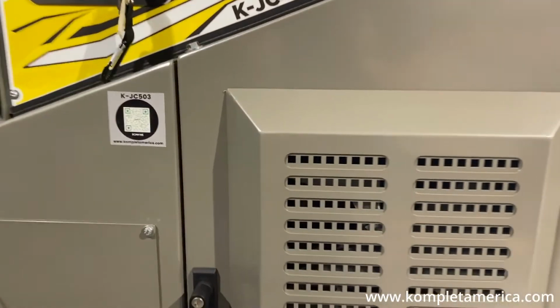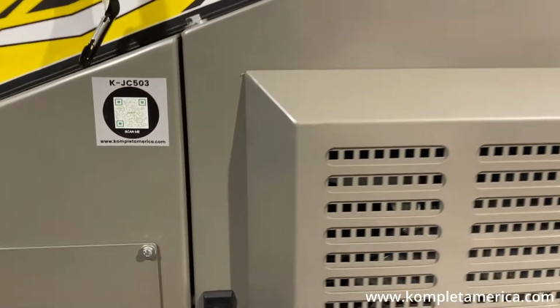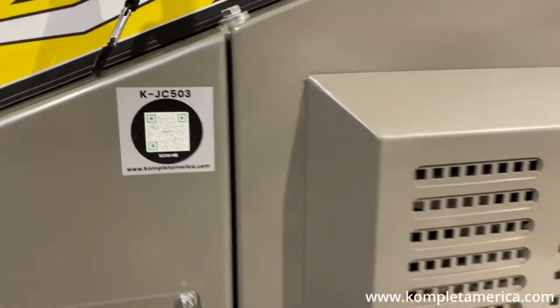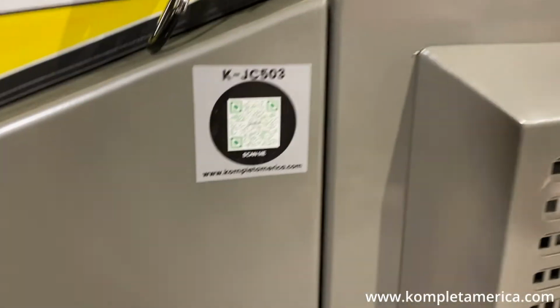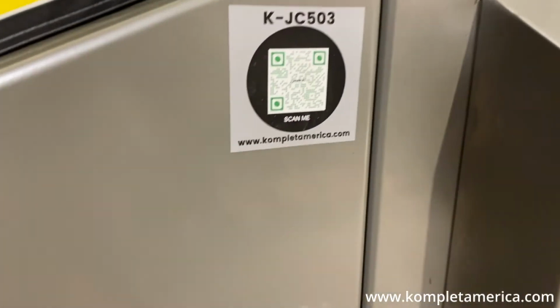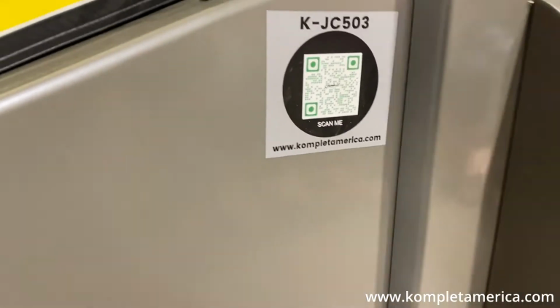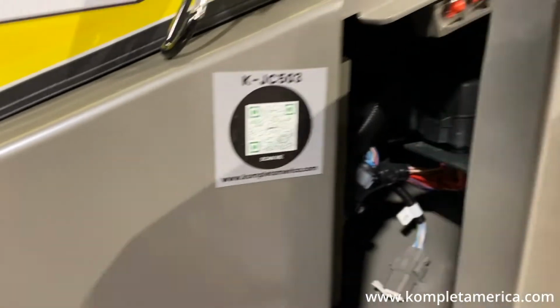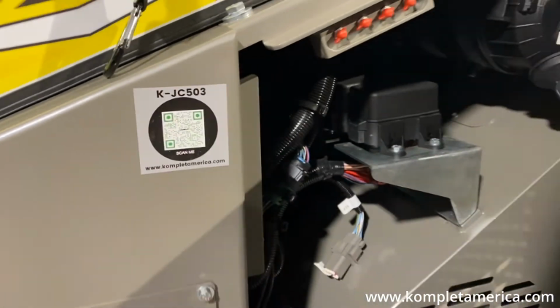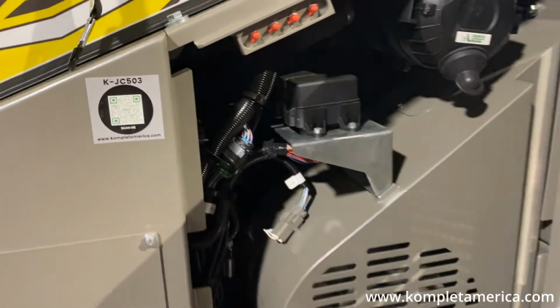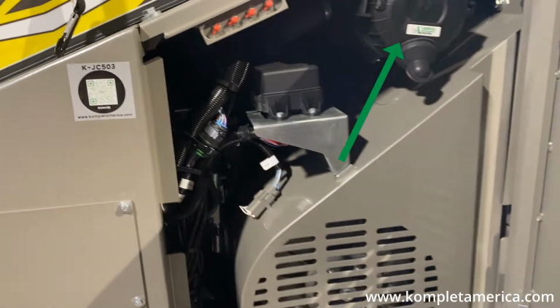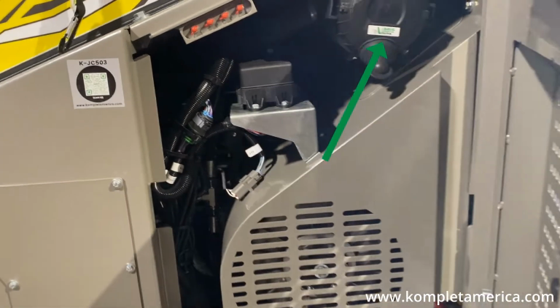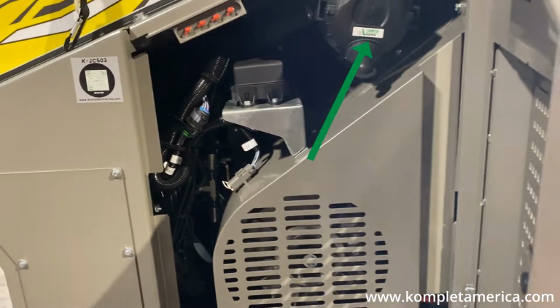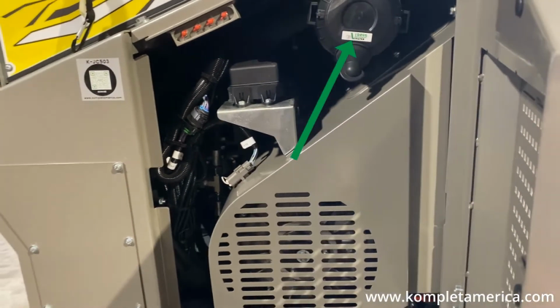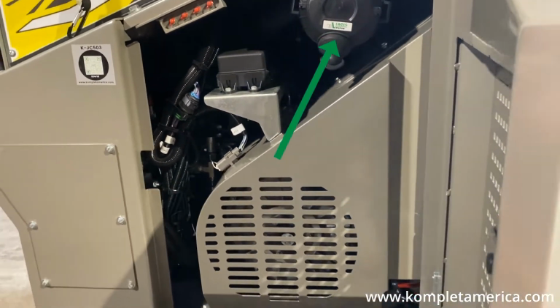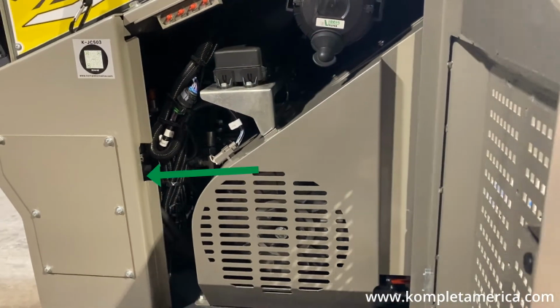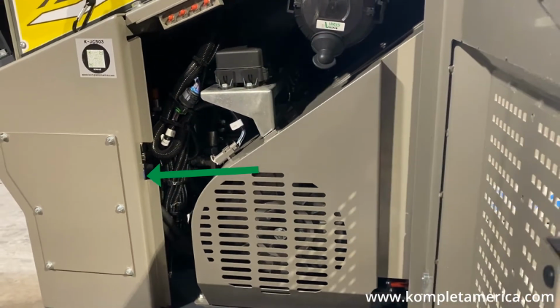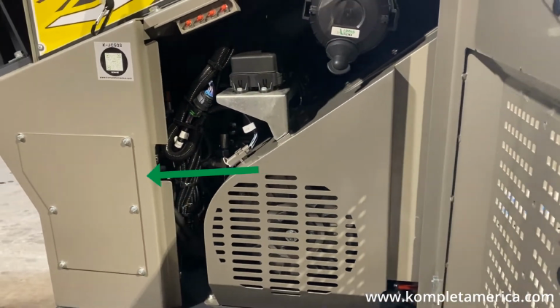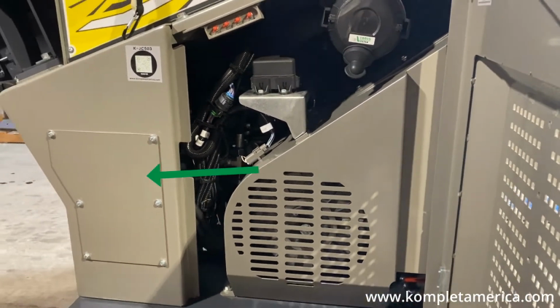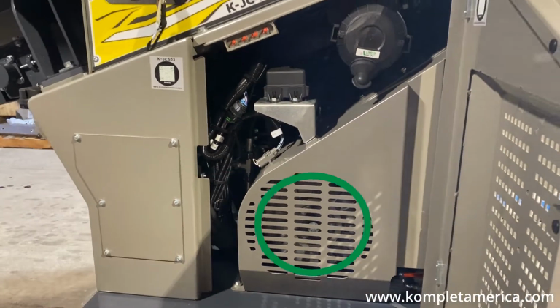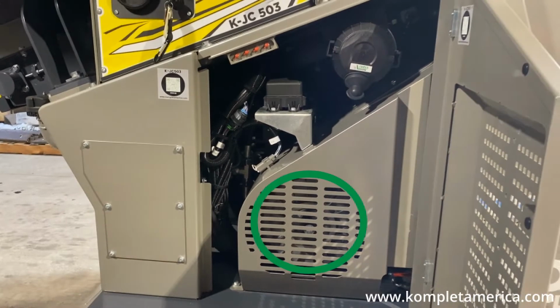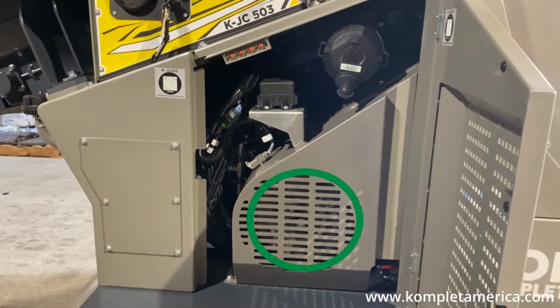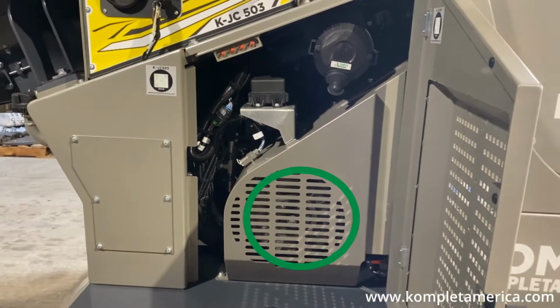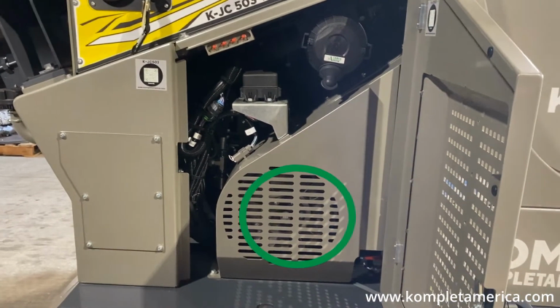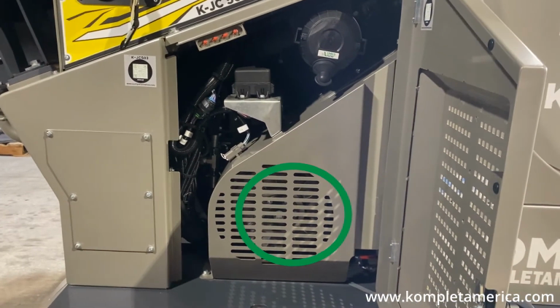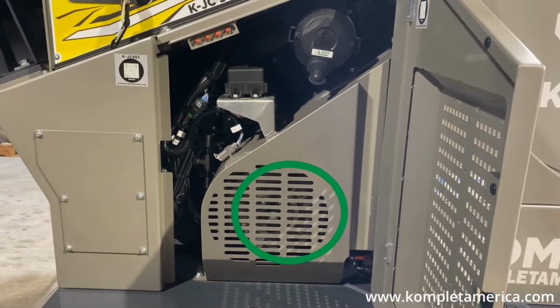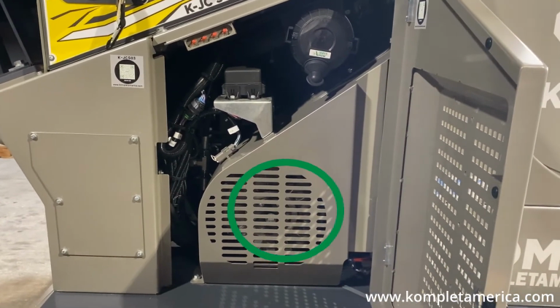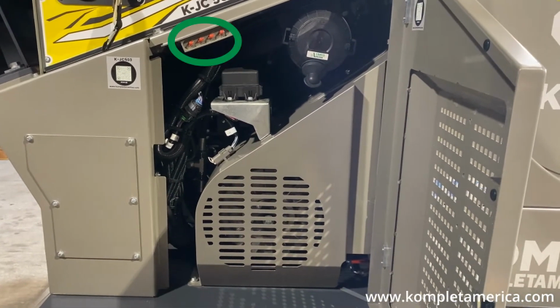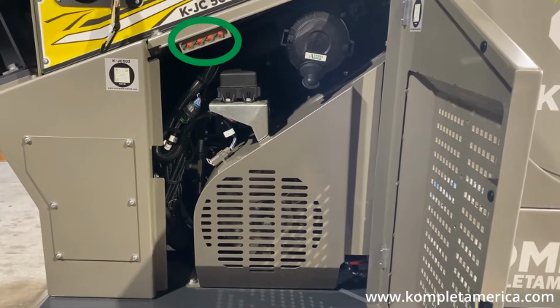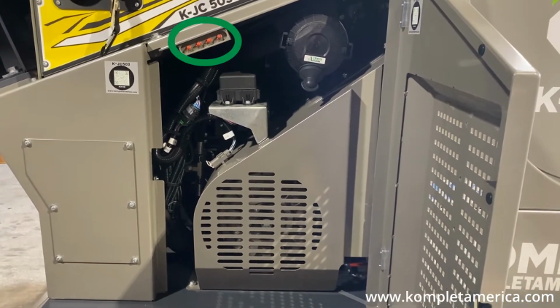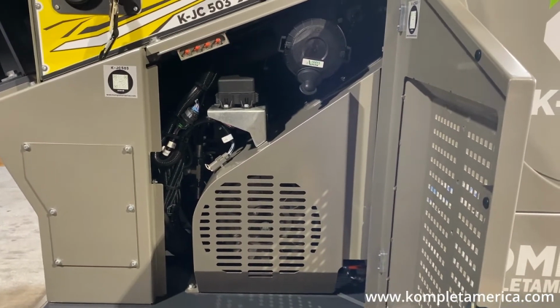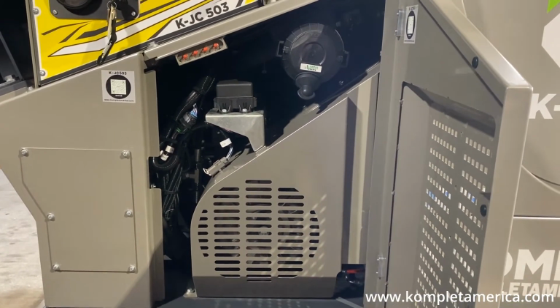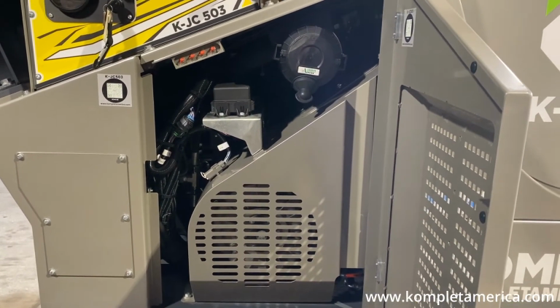The machine's right side door gives access to the air filter cartridge, main control valve, hydronomic joint, clutch, and grease points, which we will go over next.